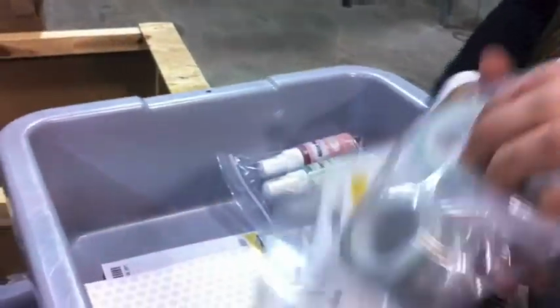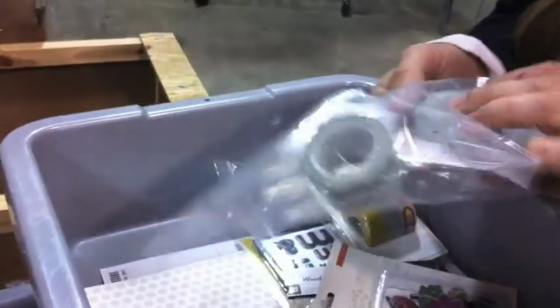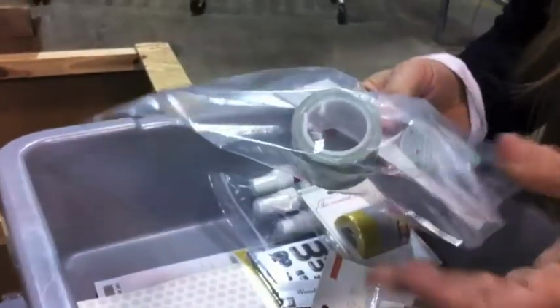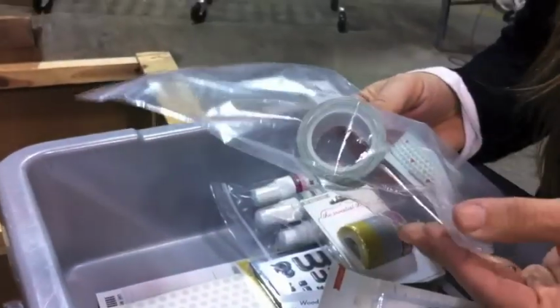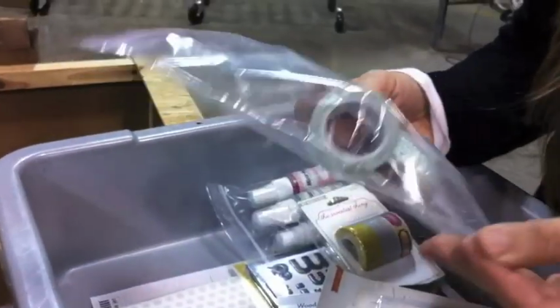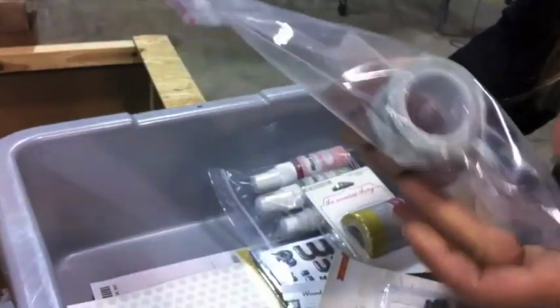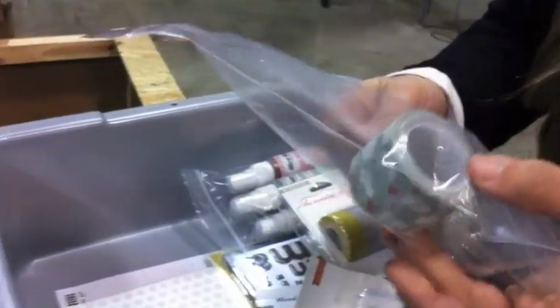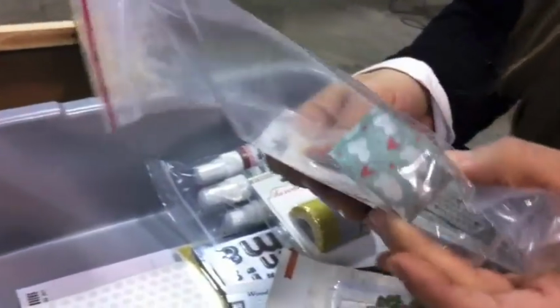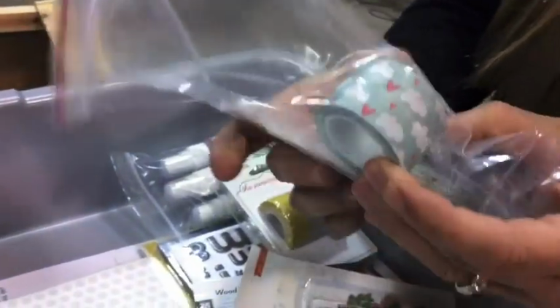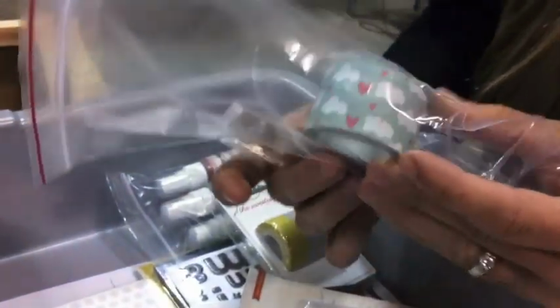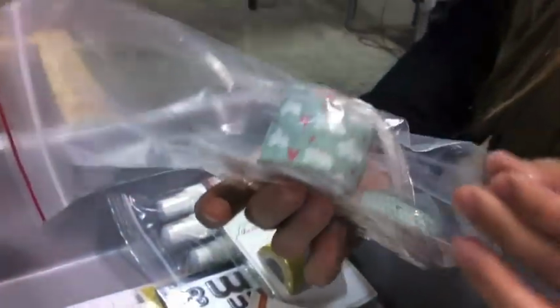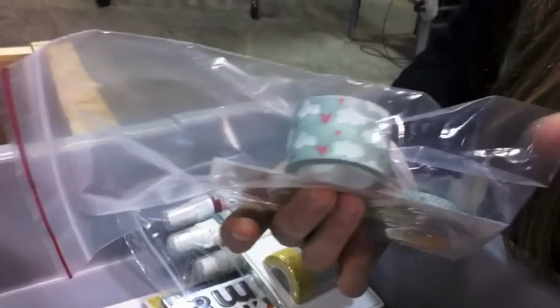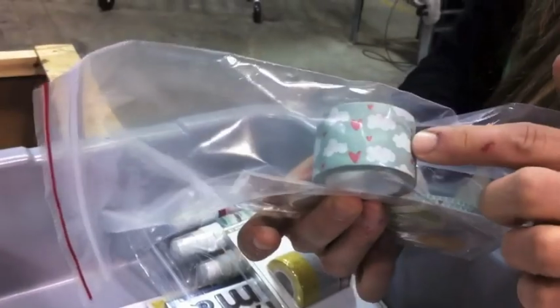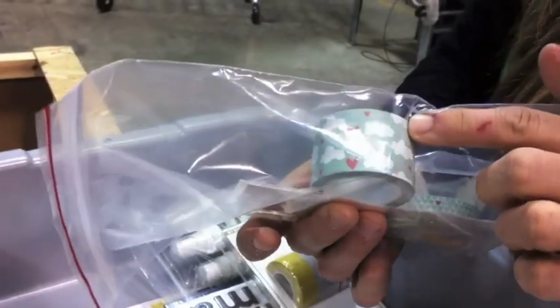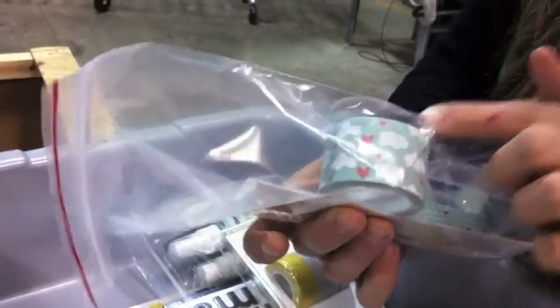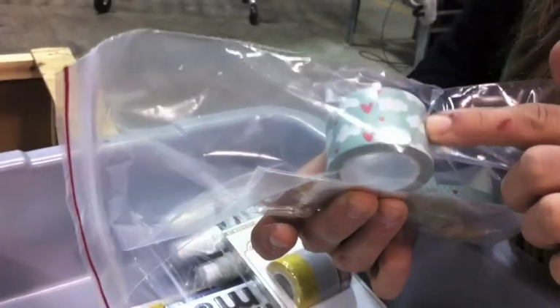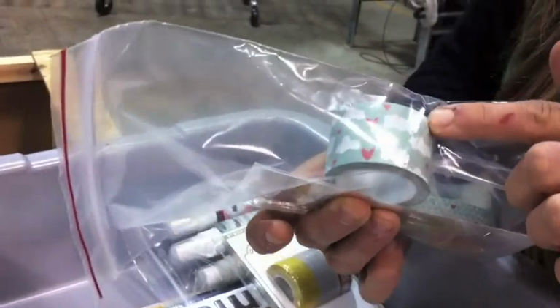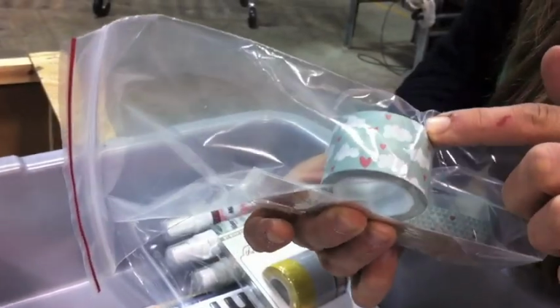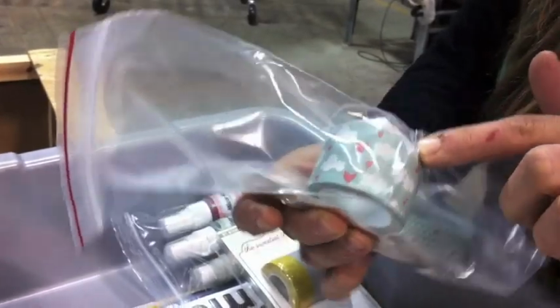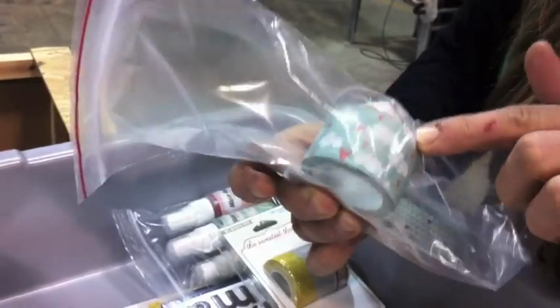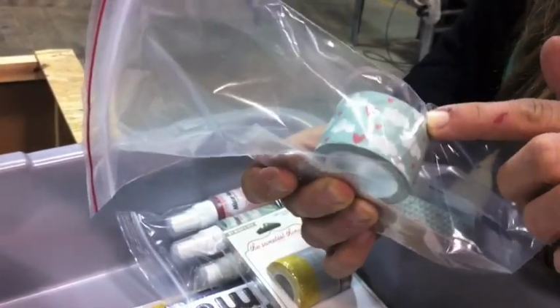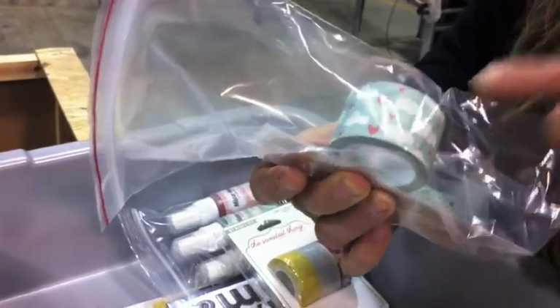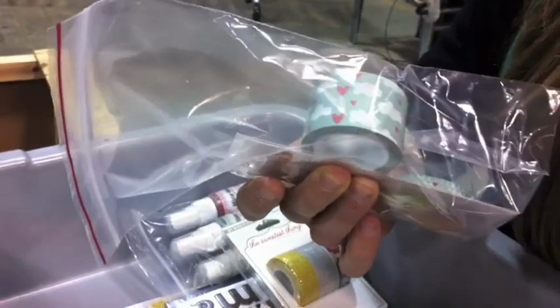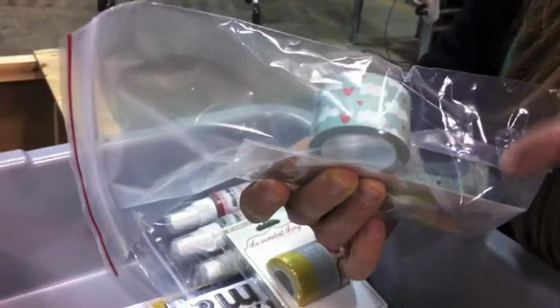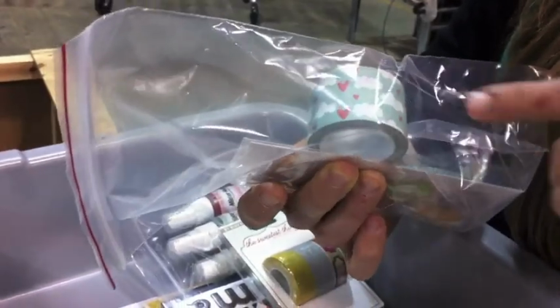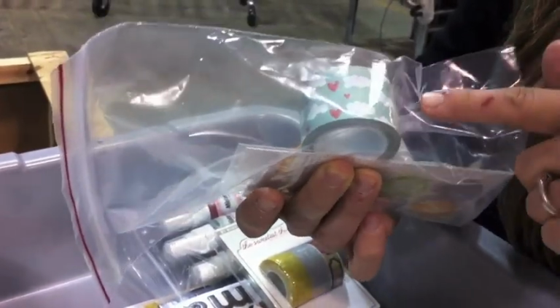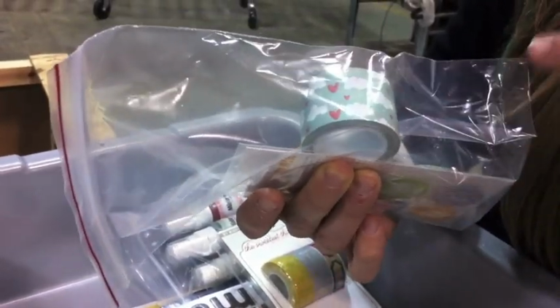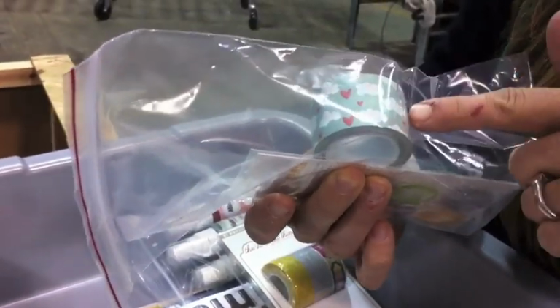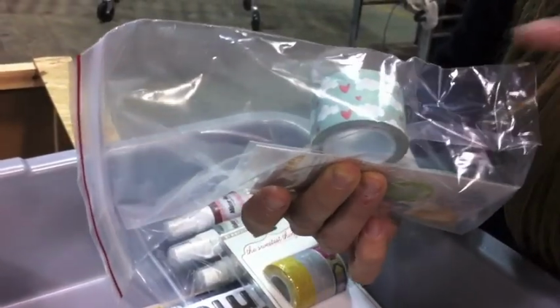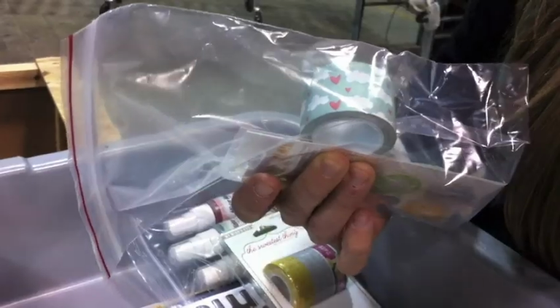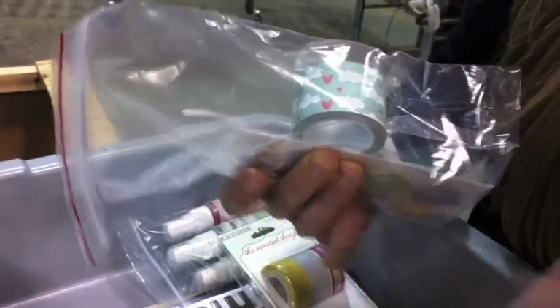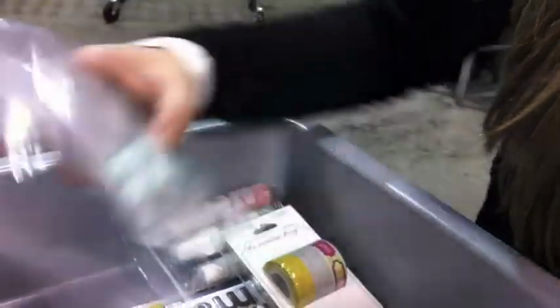Our wide washi tapes were on sale and really hot. We have them in a lot of different Christmas colors right now, which would be really fun for Christmas packaging, Christmas cards, tags, and things like that.